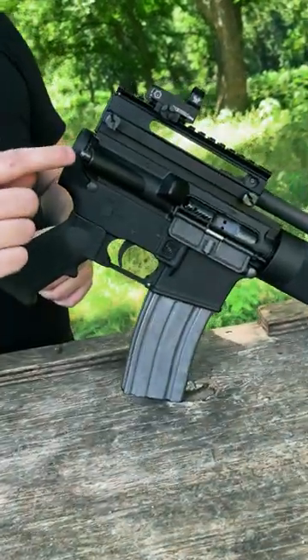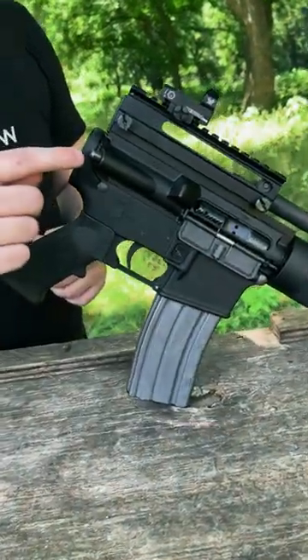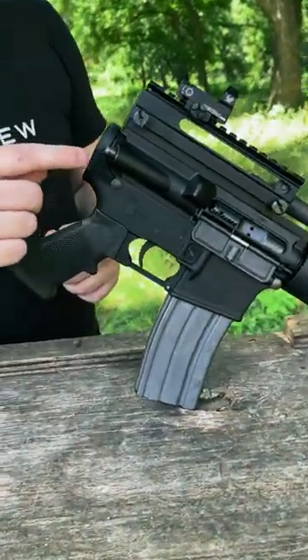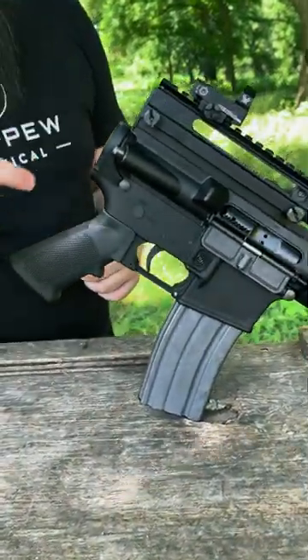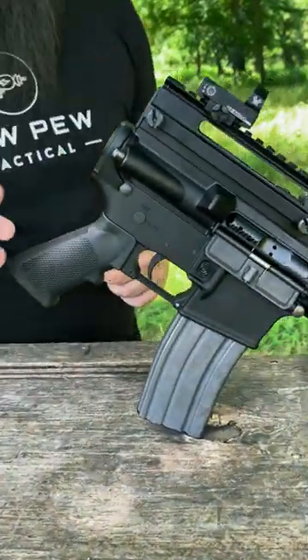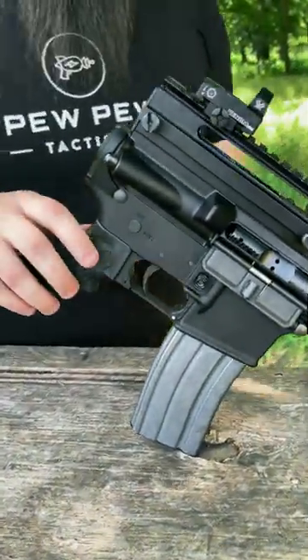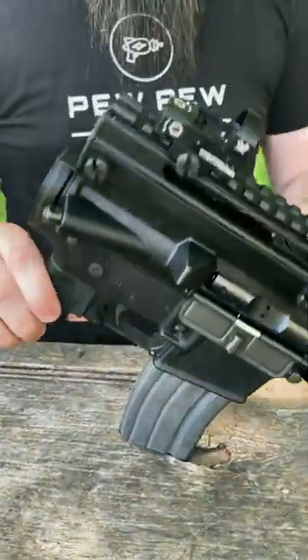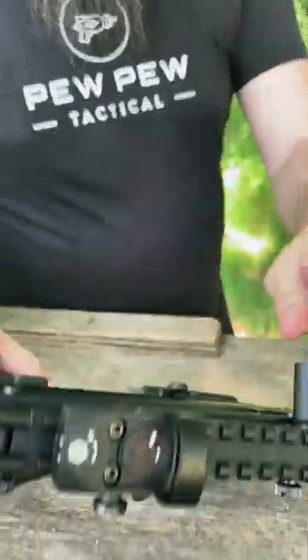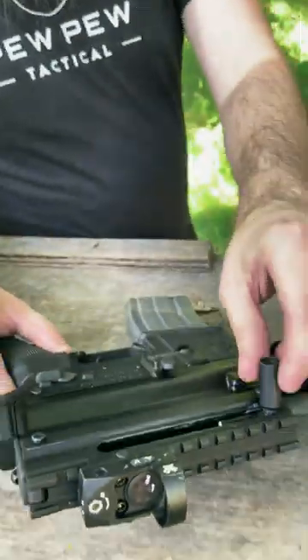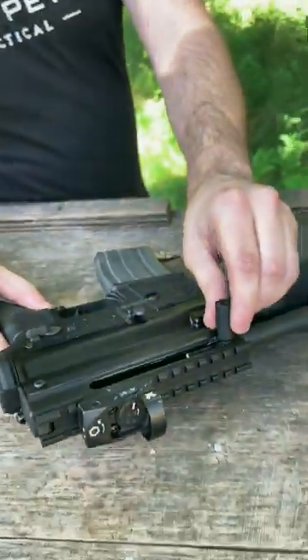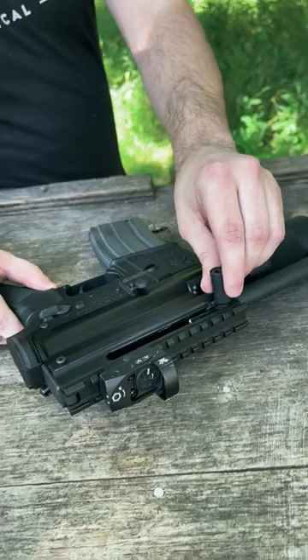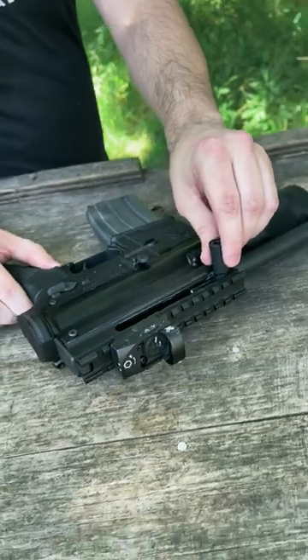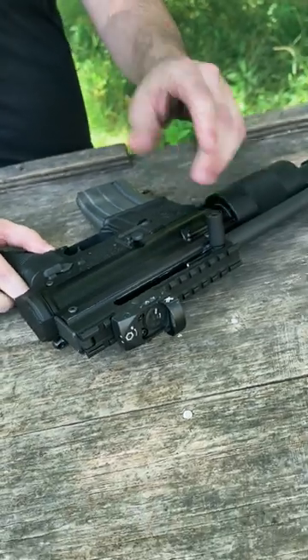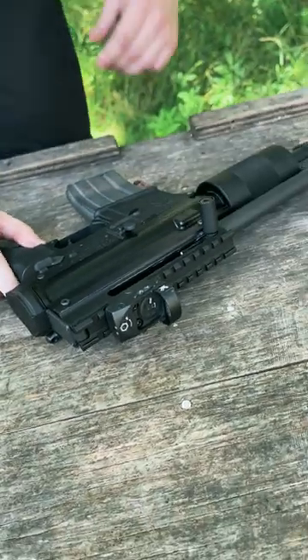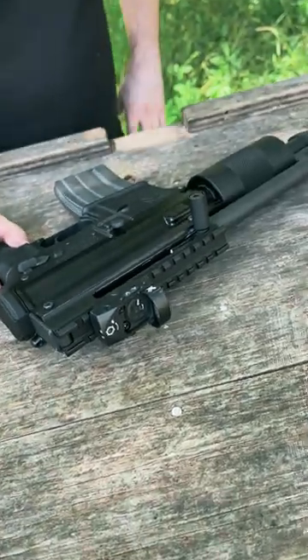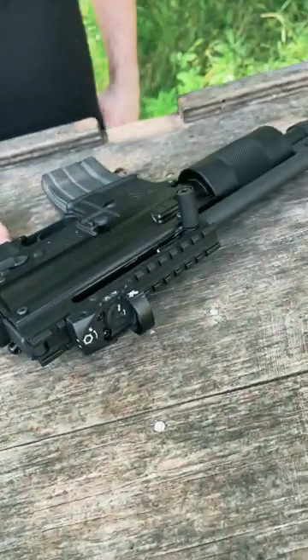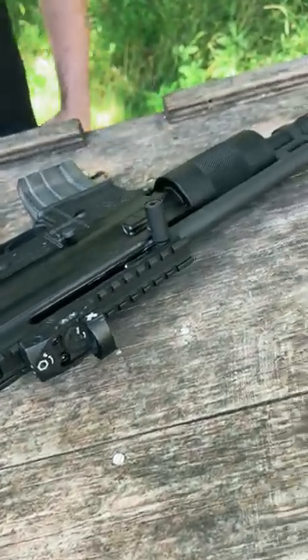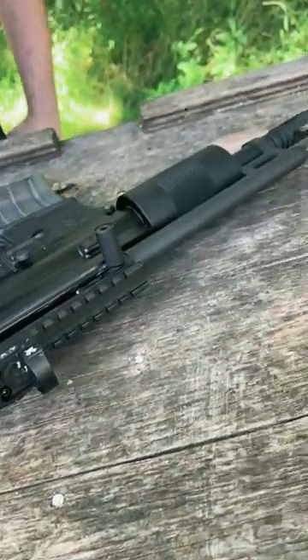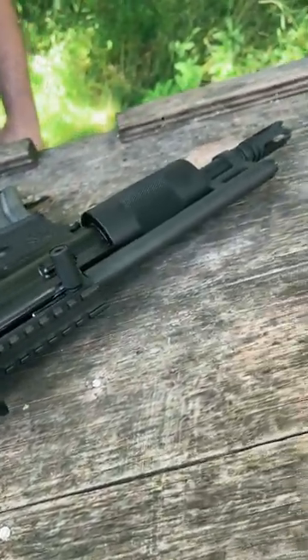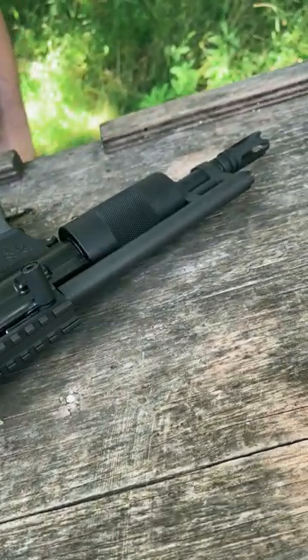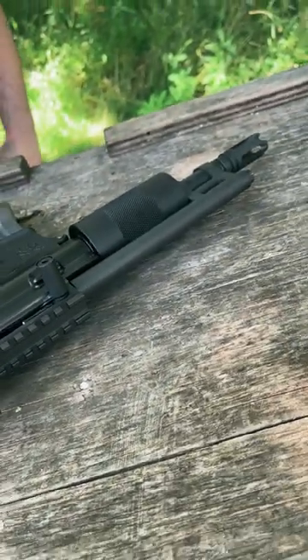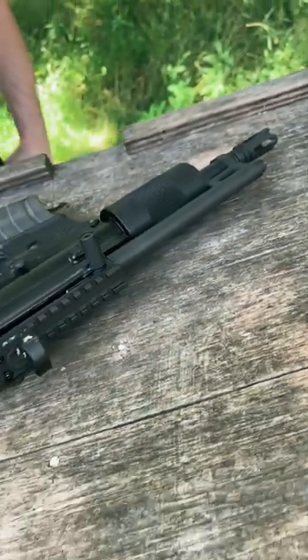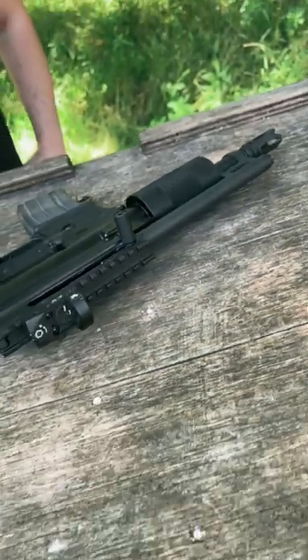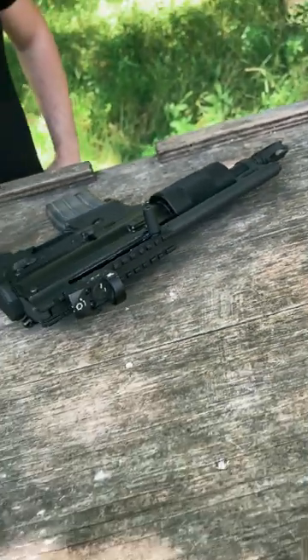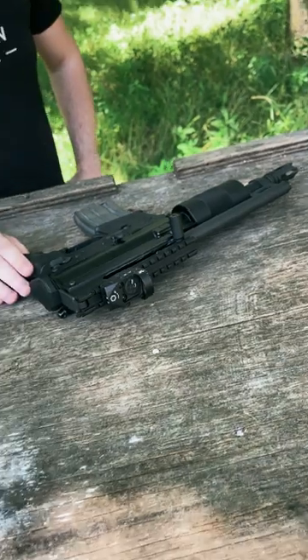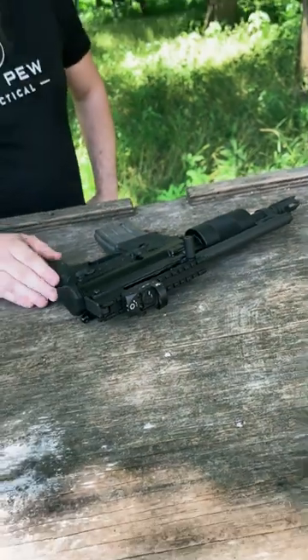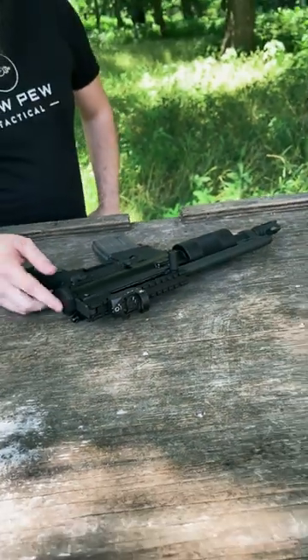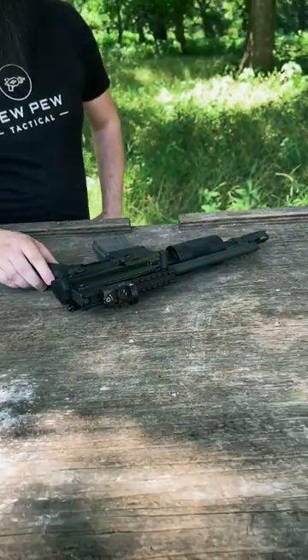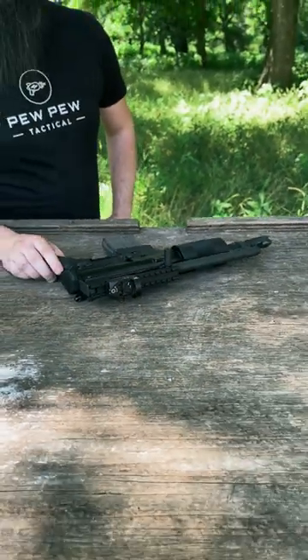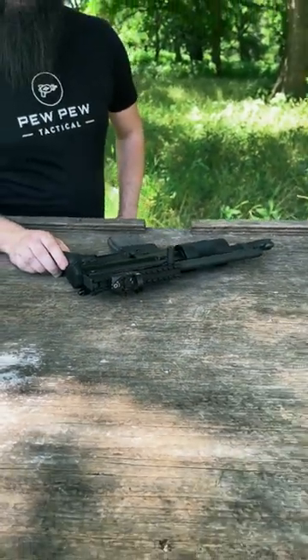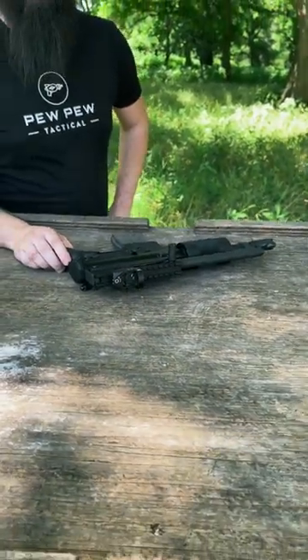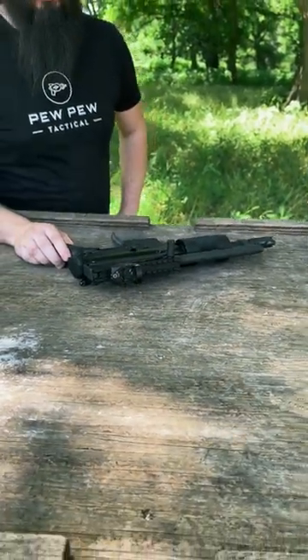The forward assist is actually just a sling swivel. Got a cool charging handle right here. Just kind of a neat gun, and even amidst all the brace hullabaloo today, this gun's still legal. No buffer tube, not even threaded for one.